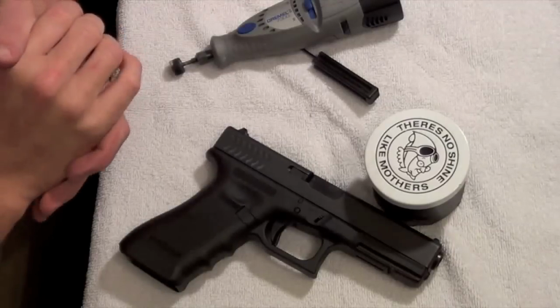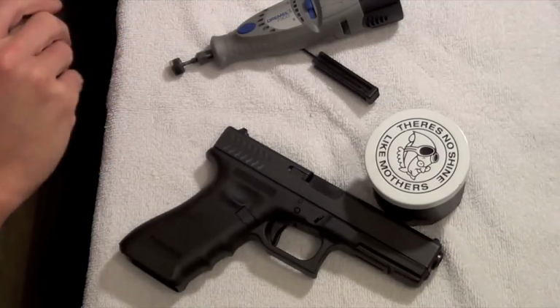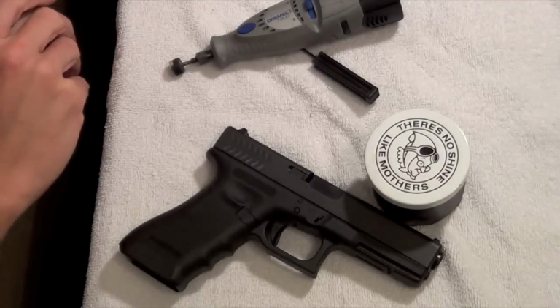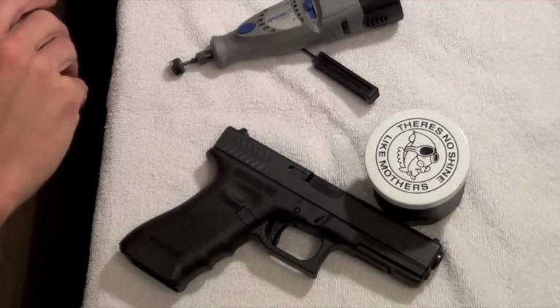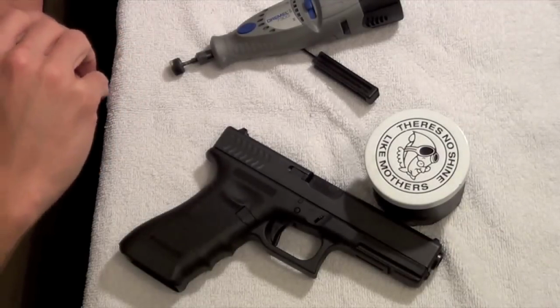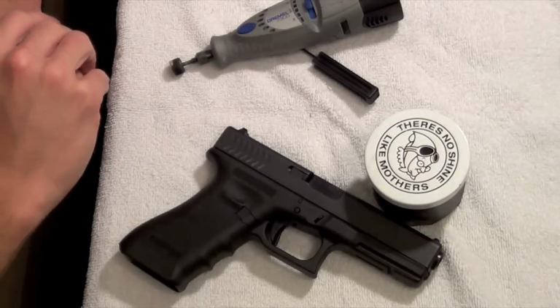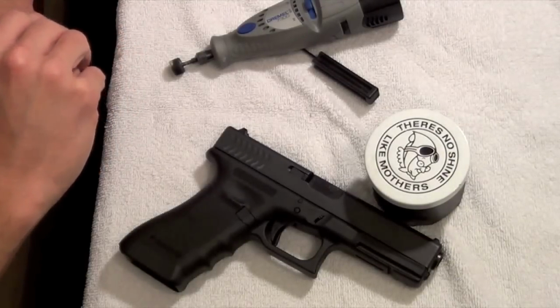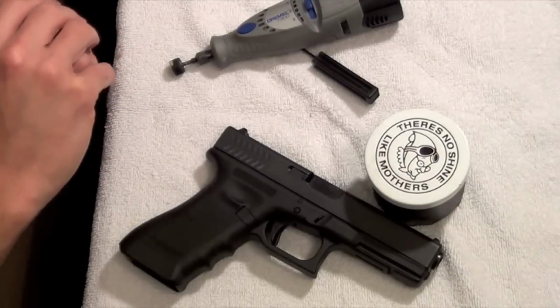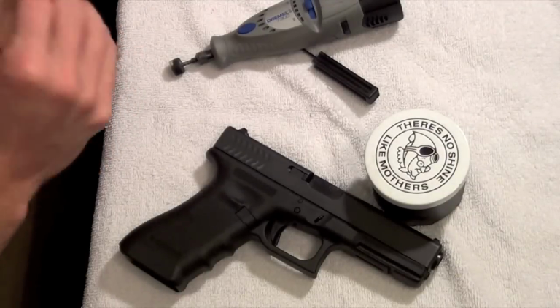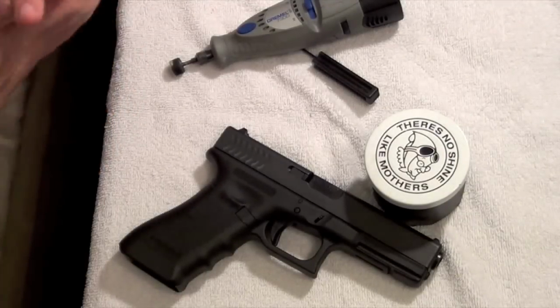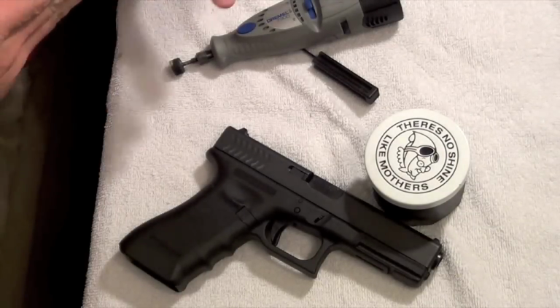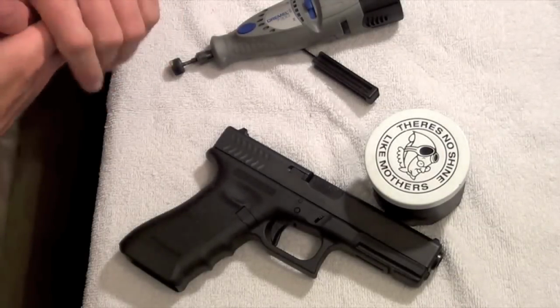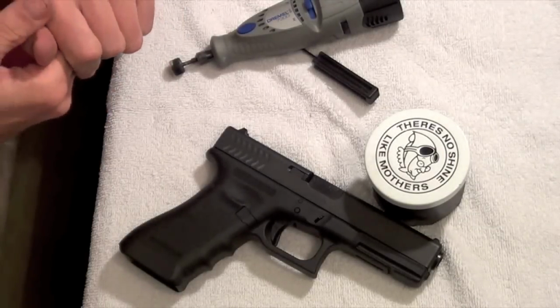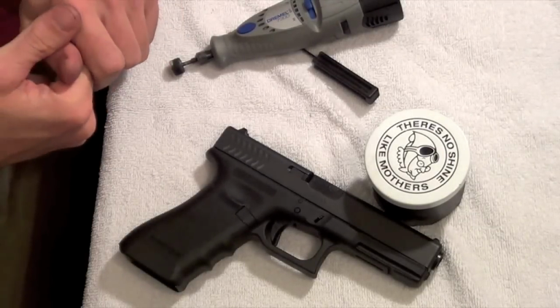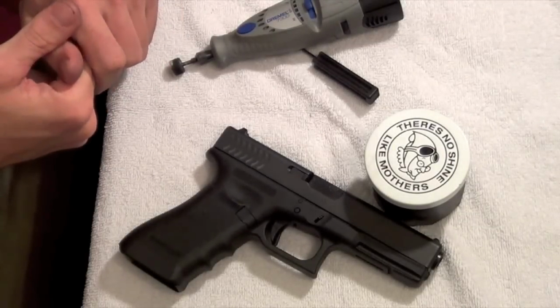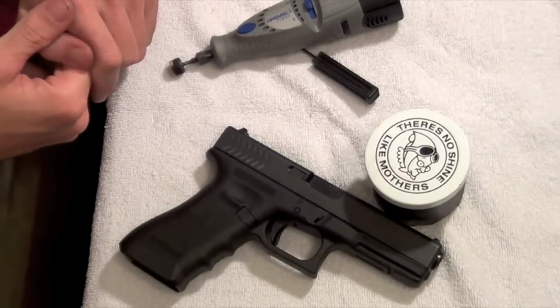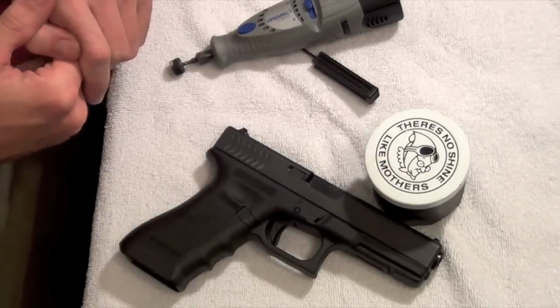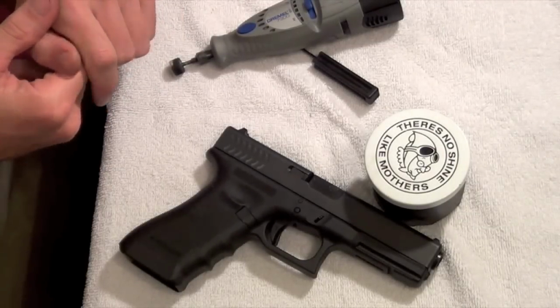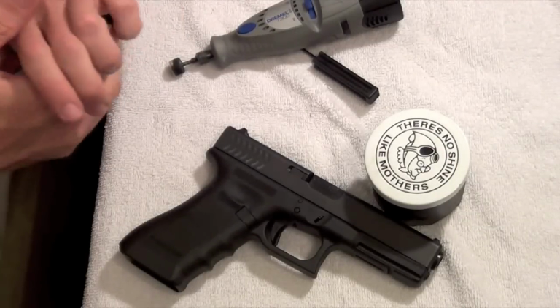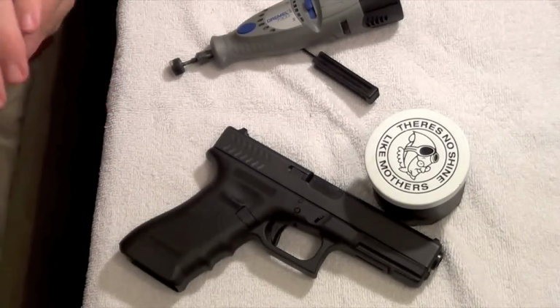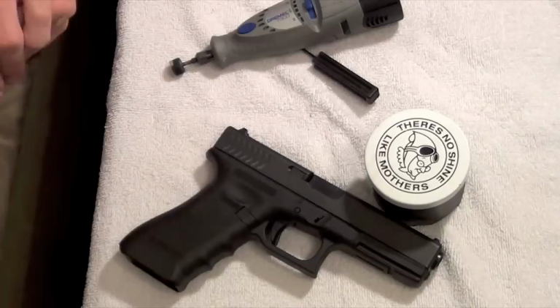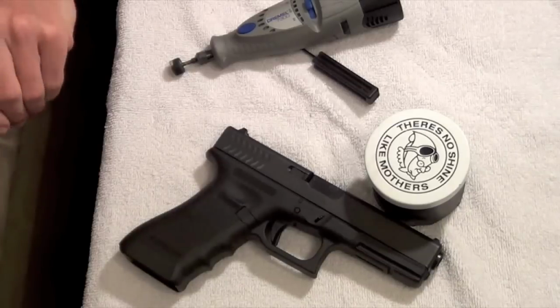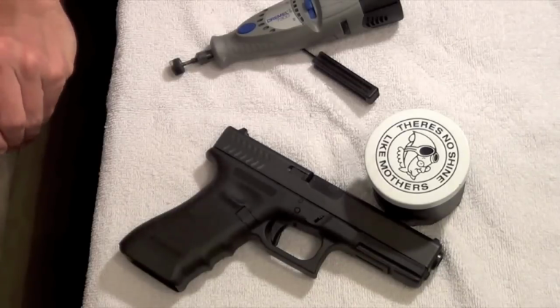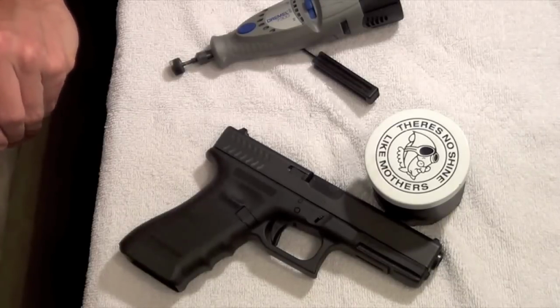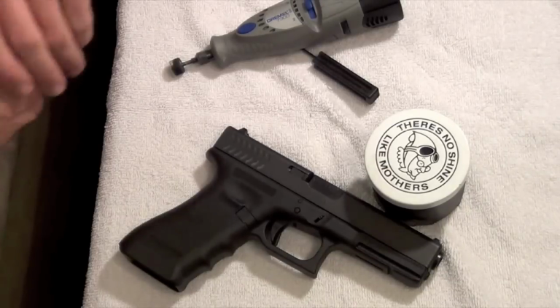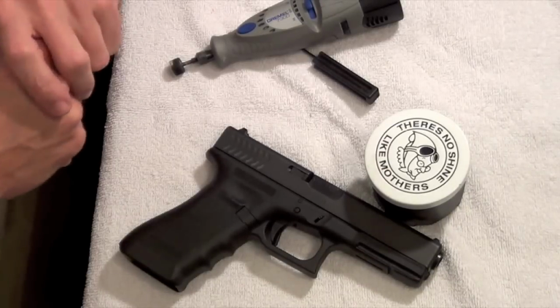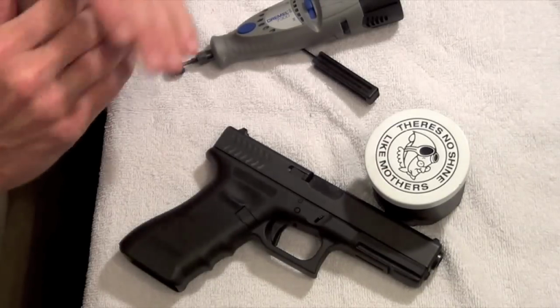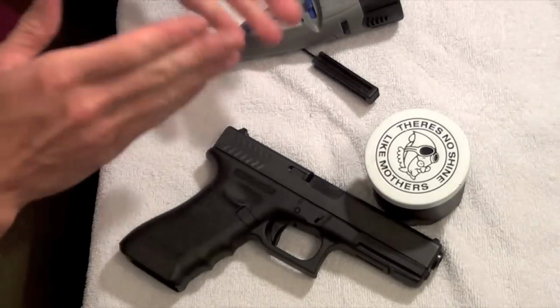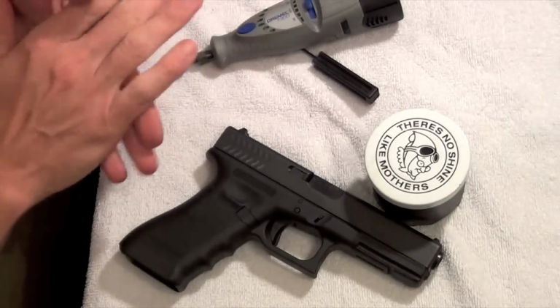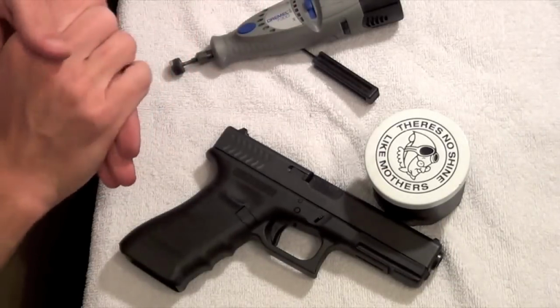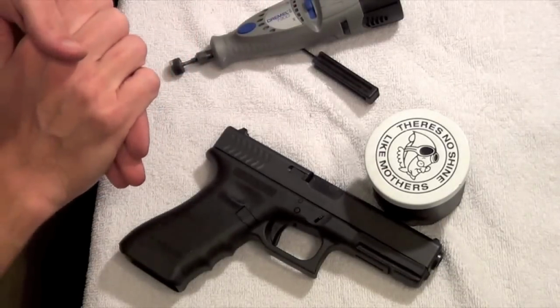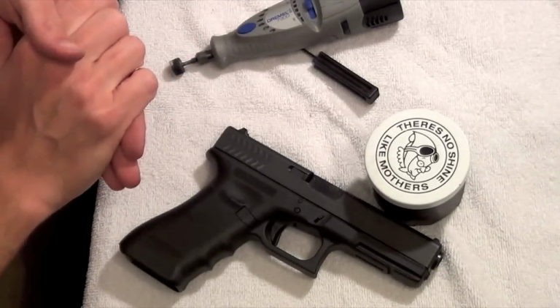On deck for today's how-to video is how to do the 25-cent trigger job on a Glock. For those of you guys looking for an ultralight Glock trigger, this isn't for you, but it will help take some of the grit out of the gun.